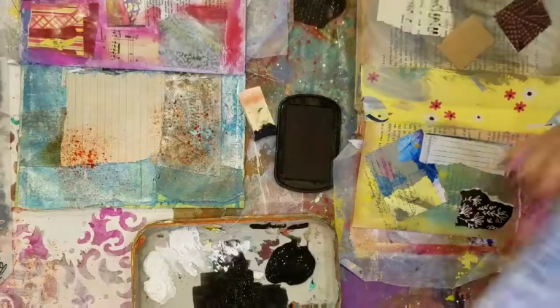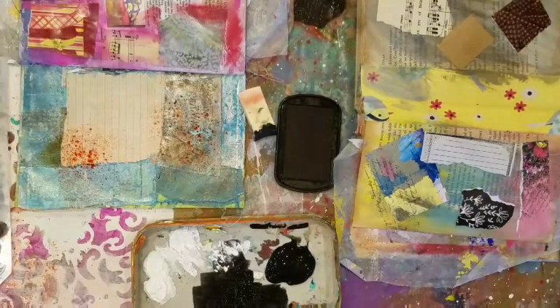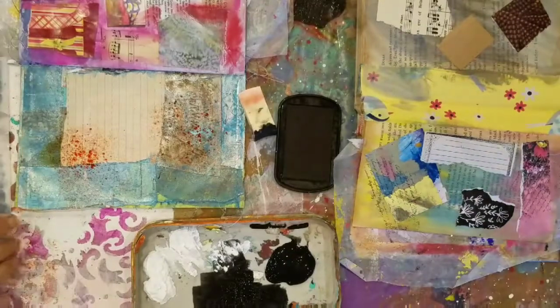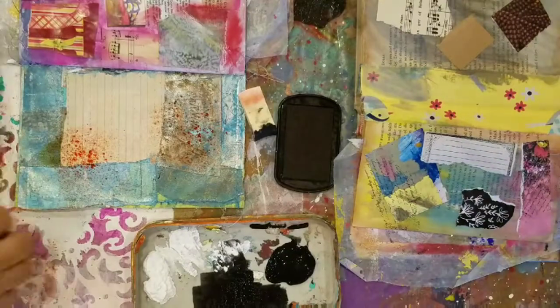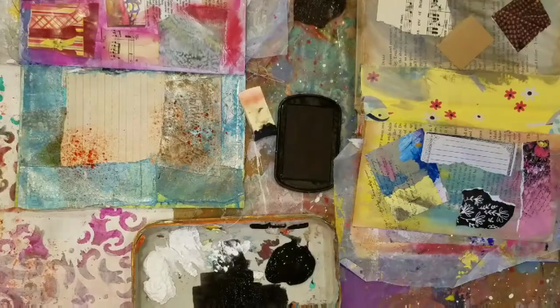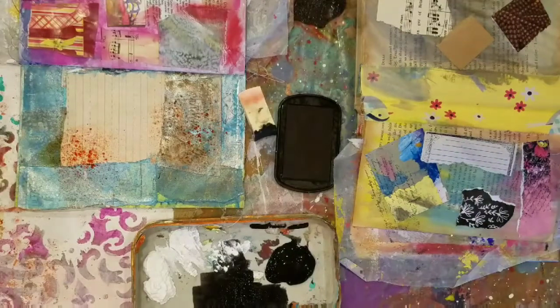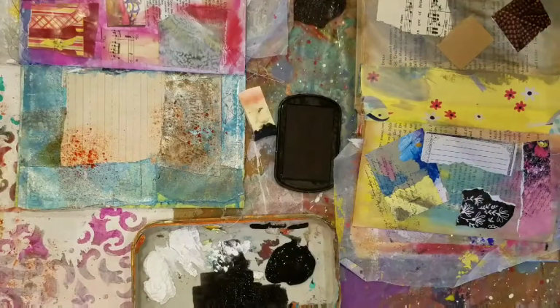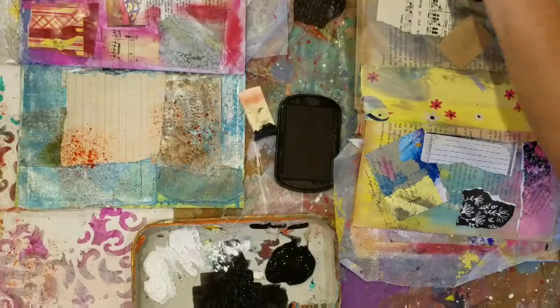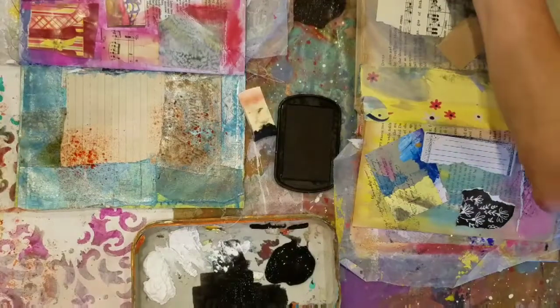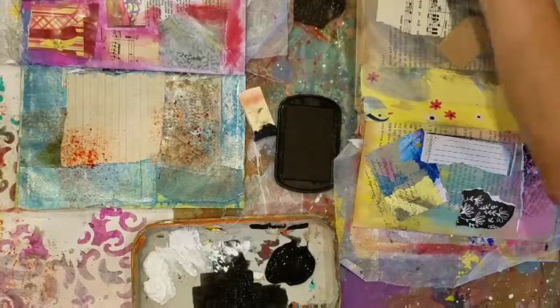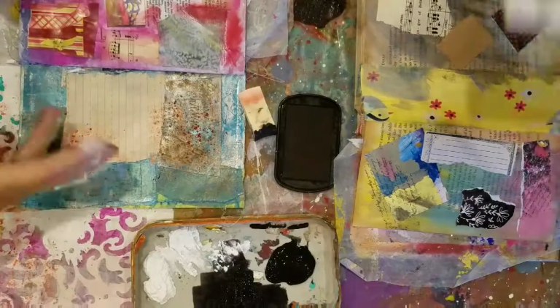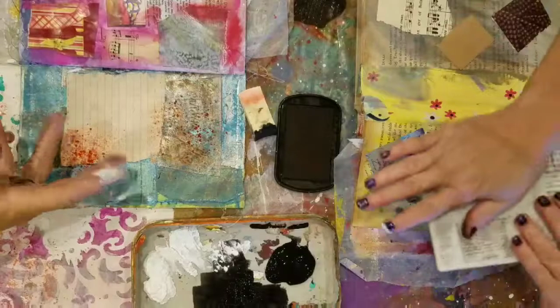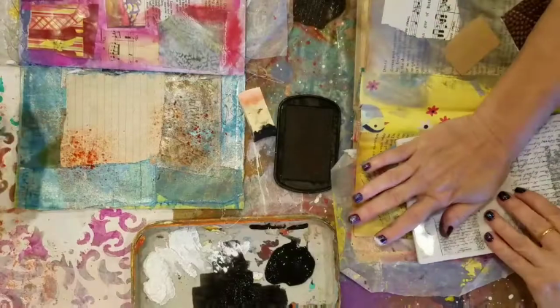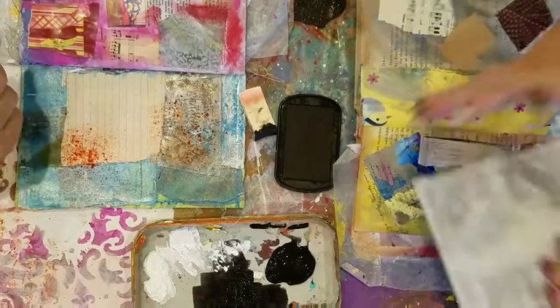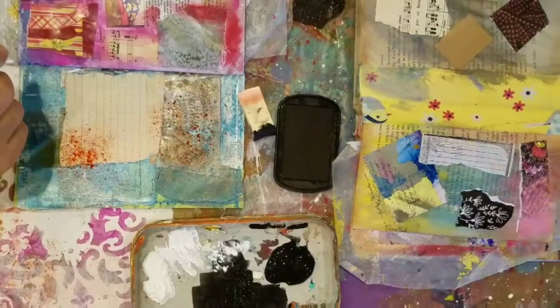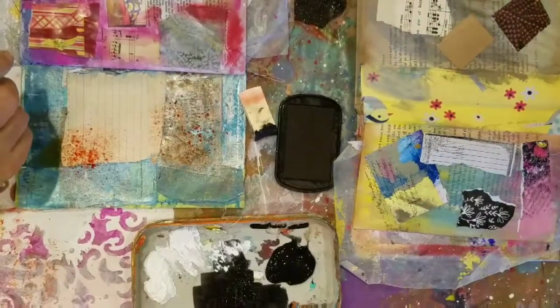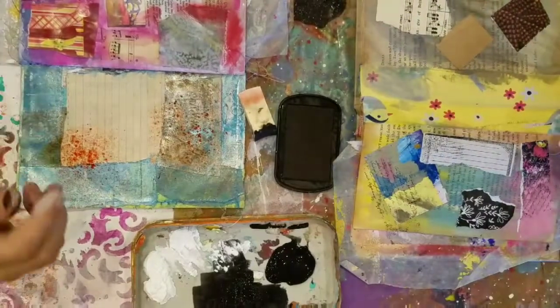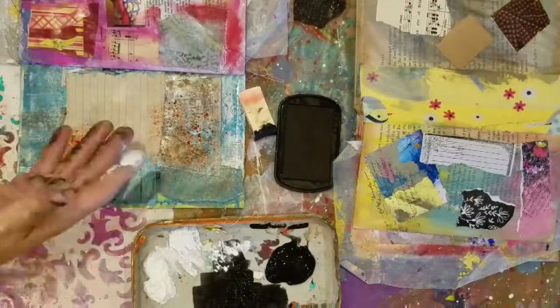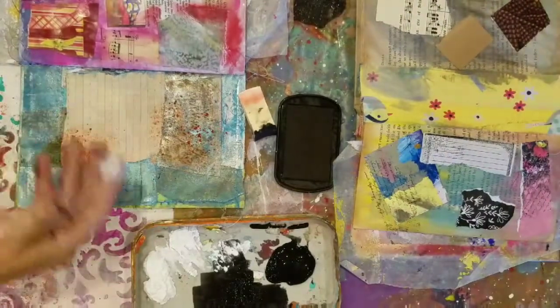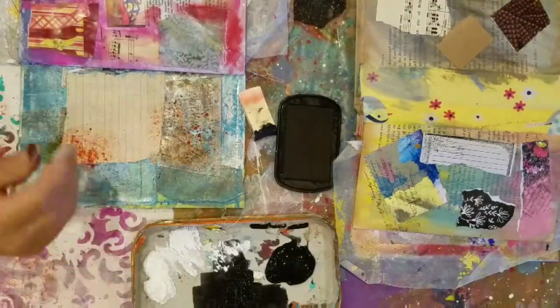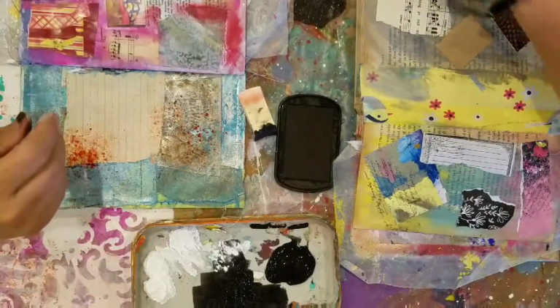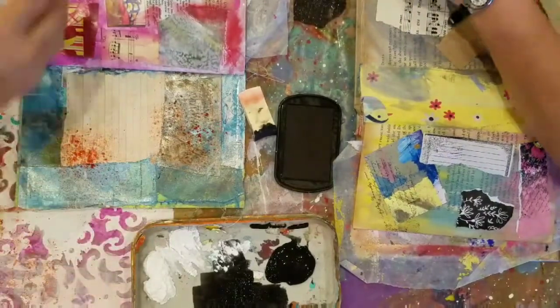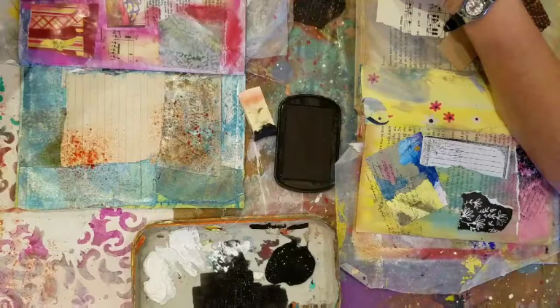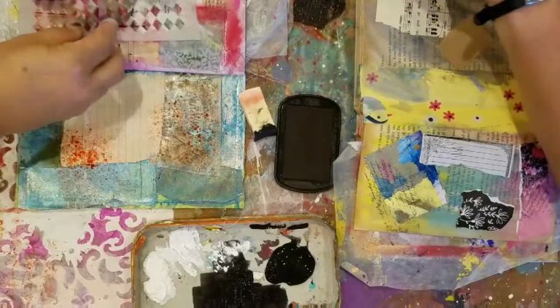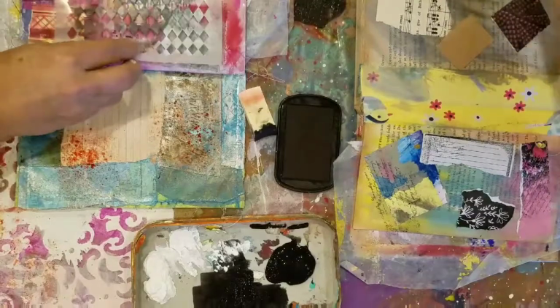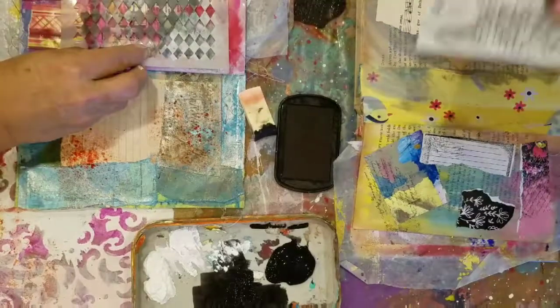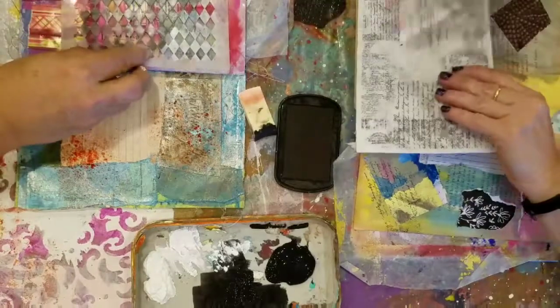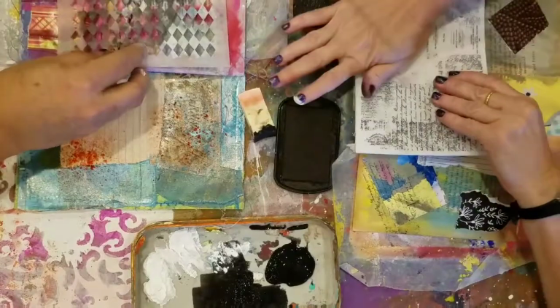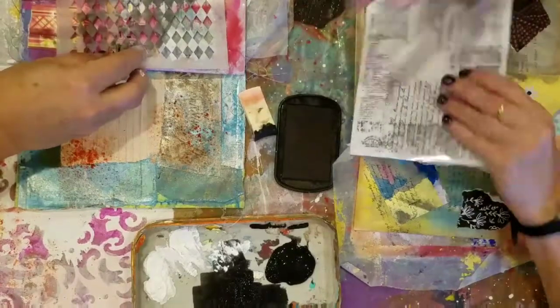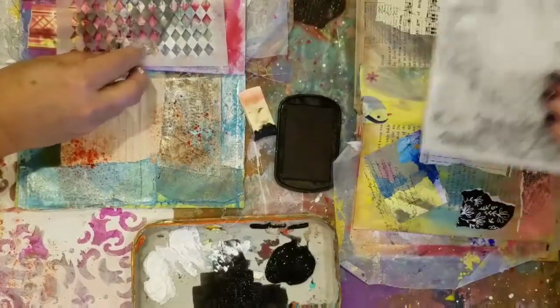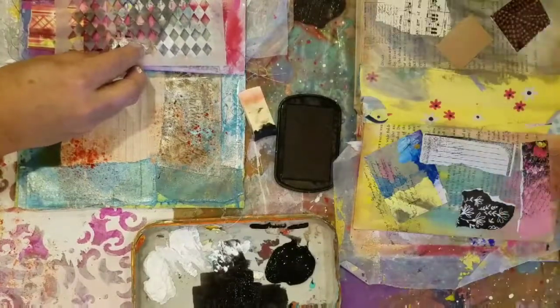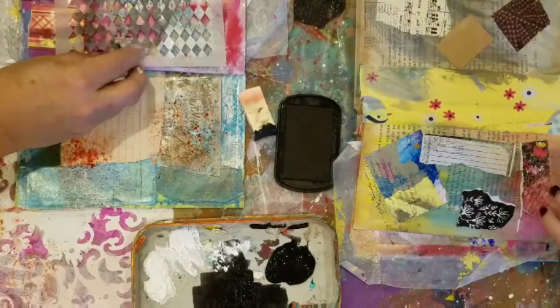Whoever — this Tim Holtz Ranger — you need to work on your sprays a little bit. Making a mess. They don't spray right. That's not good. He may have meant them for something else other than what I'm using it for.